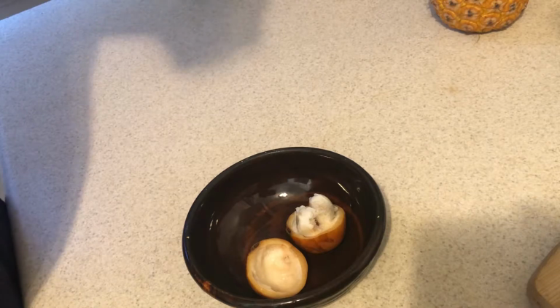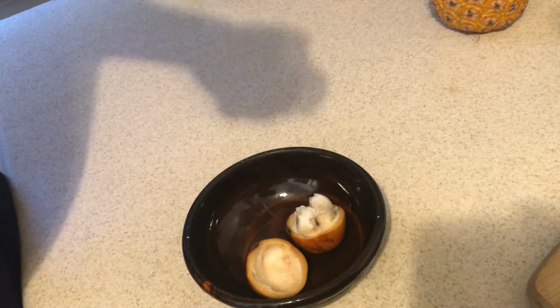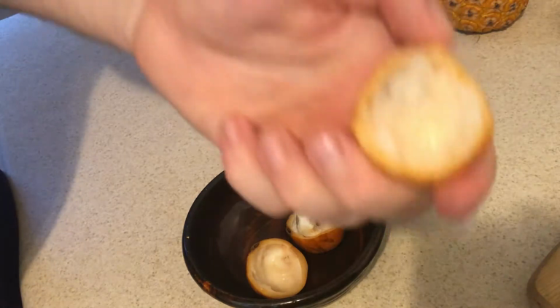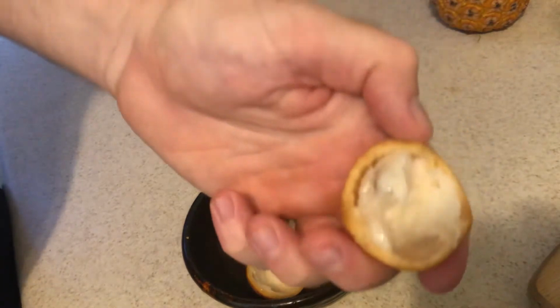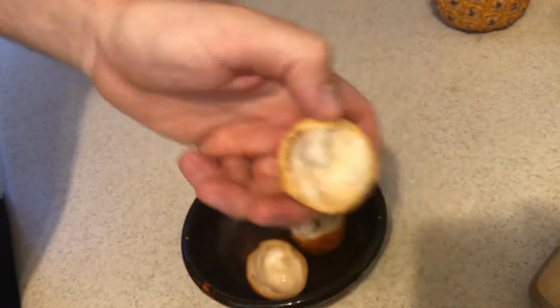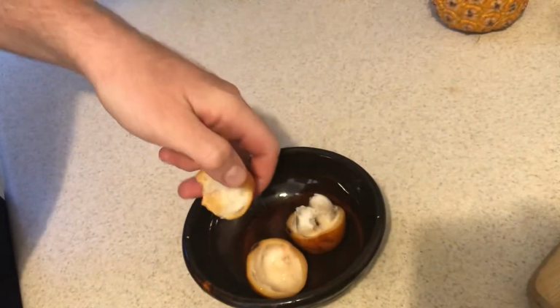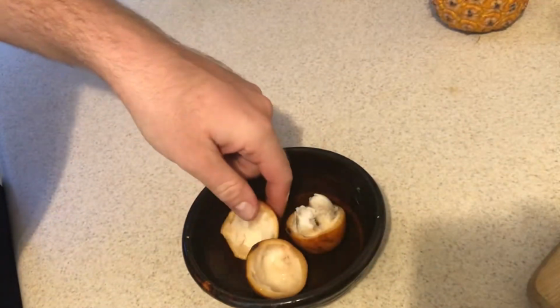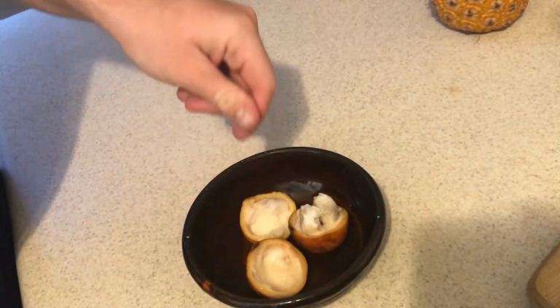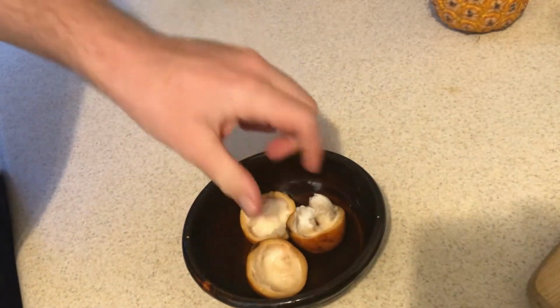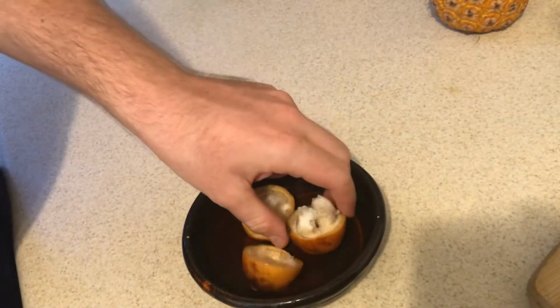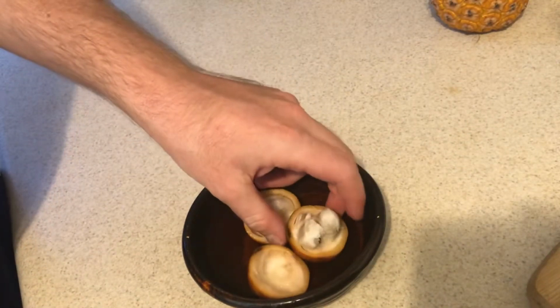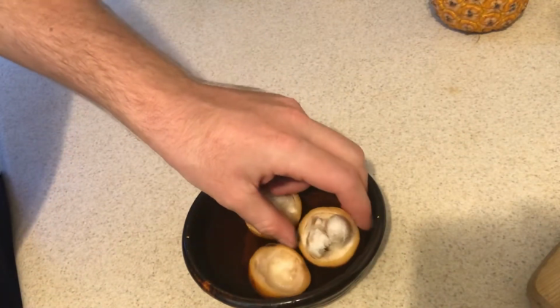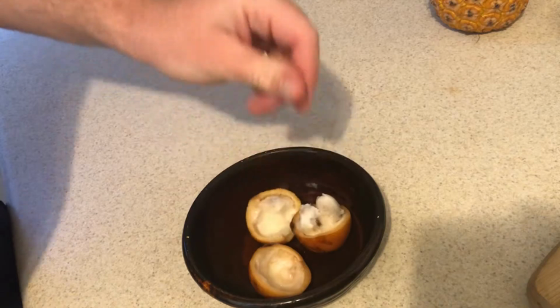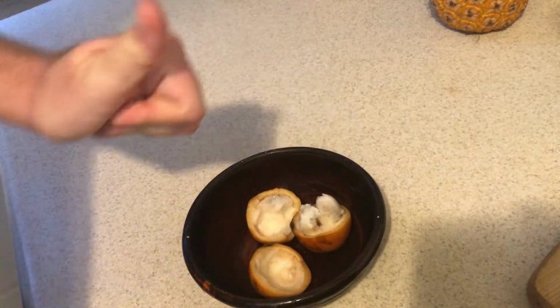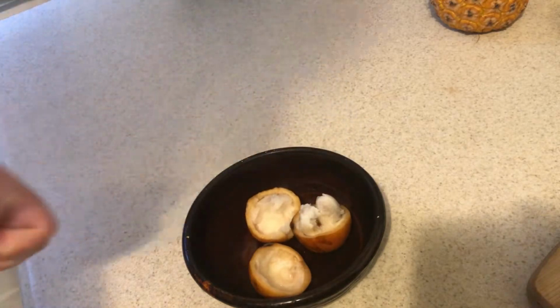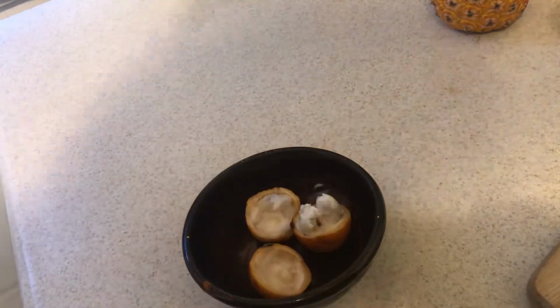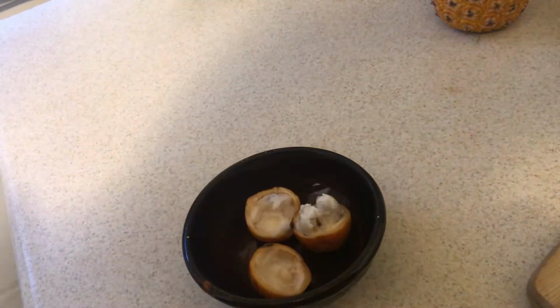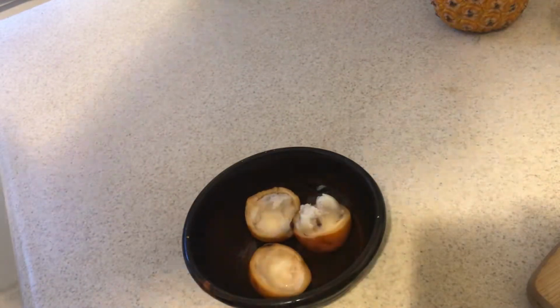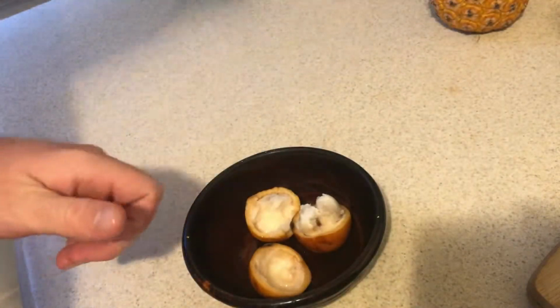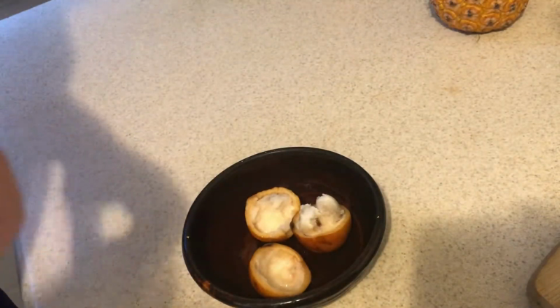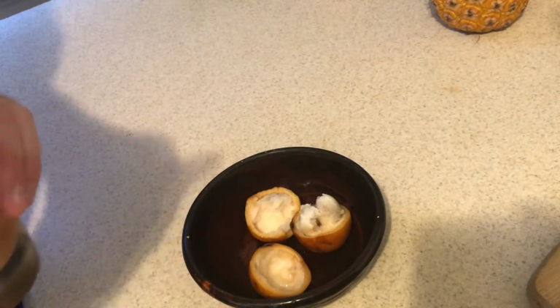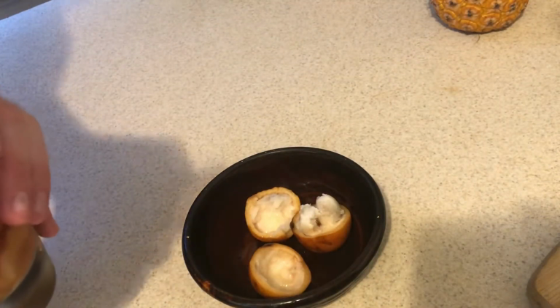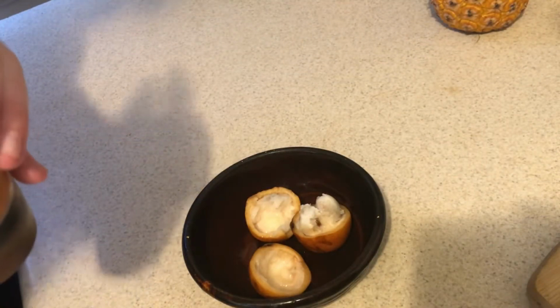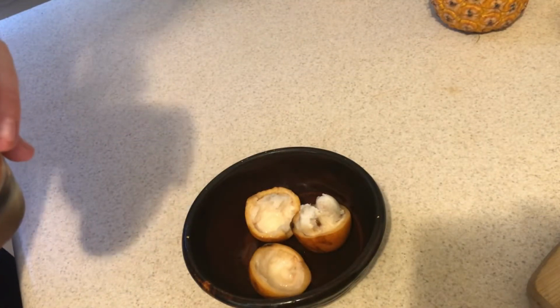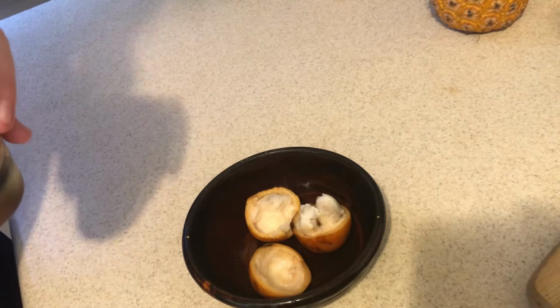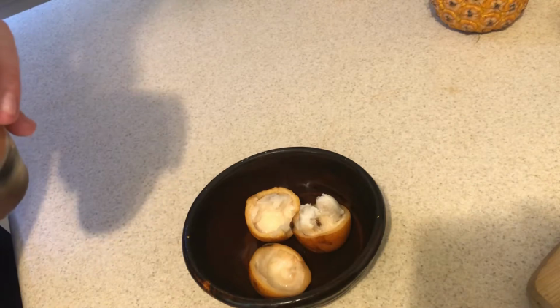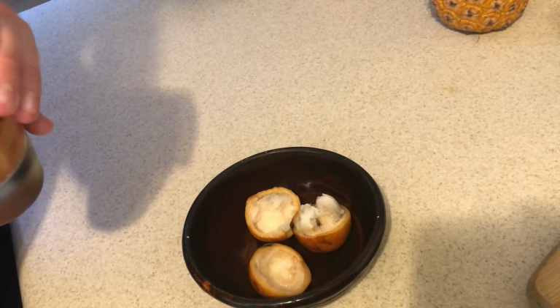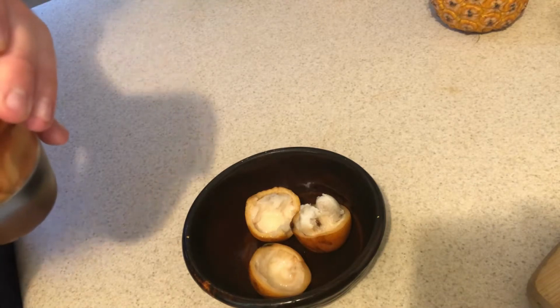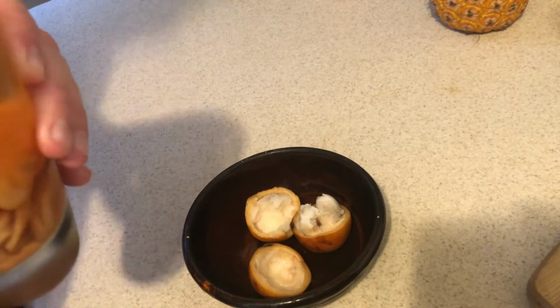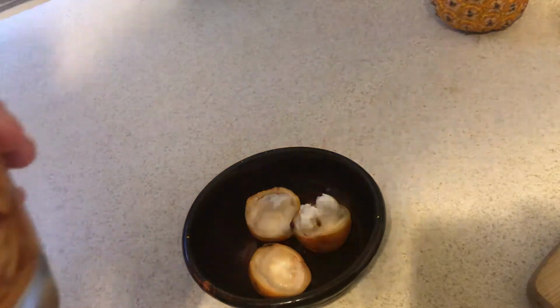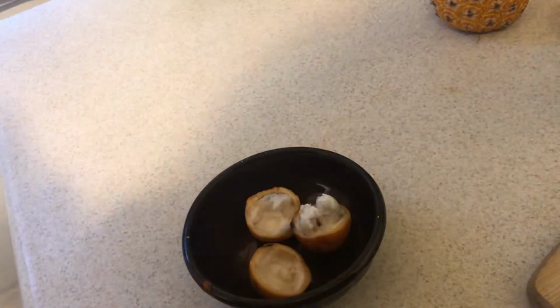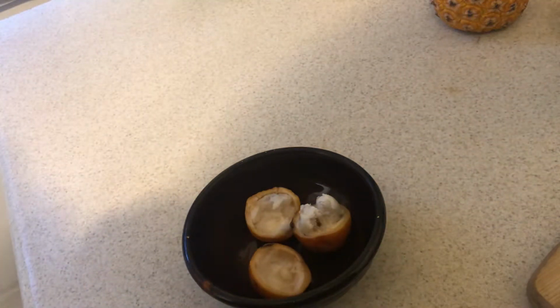I've only had a little bit of mangosteen, that's why I say that. It's very pleasant — it's got some floral notes and it's refreshing. It's a refreshing fruit.